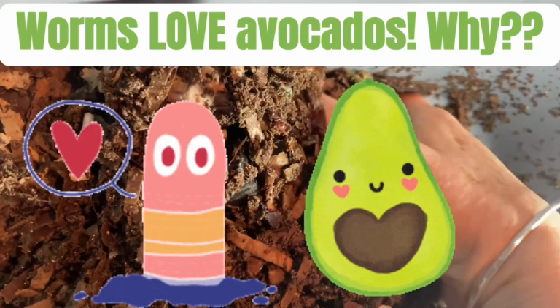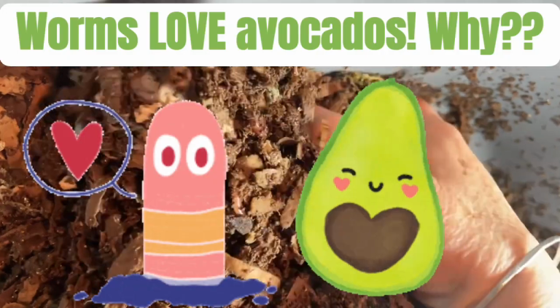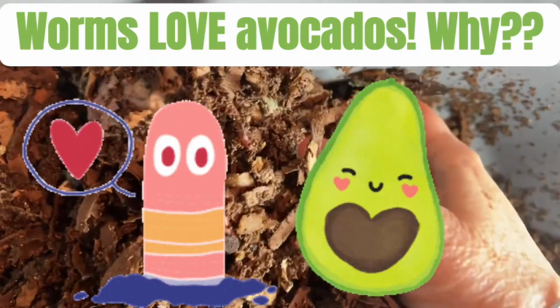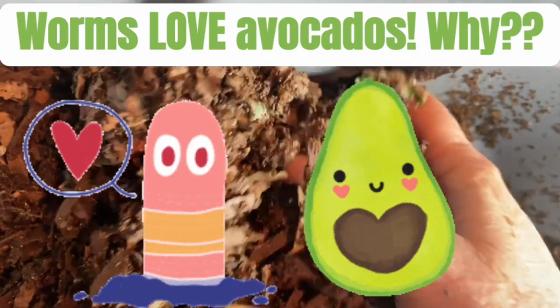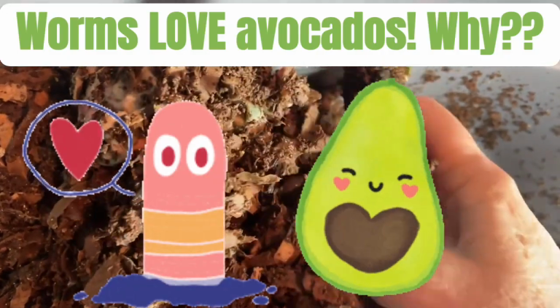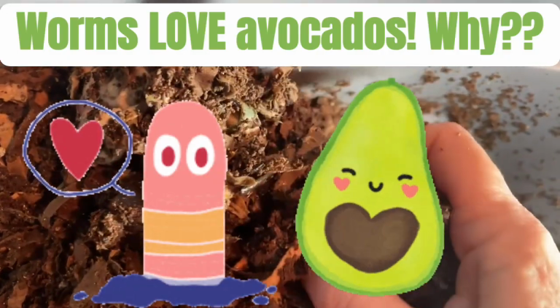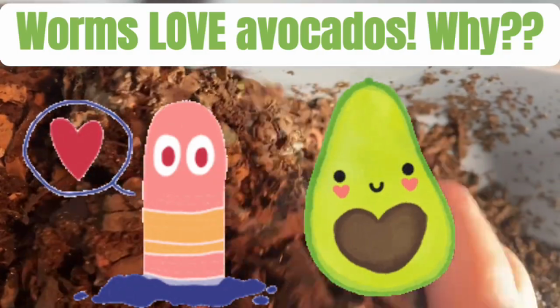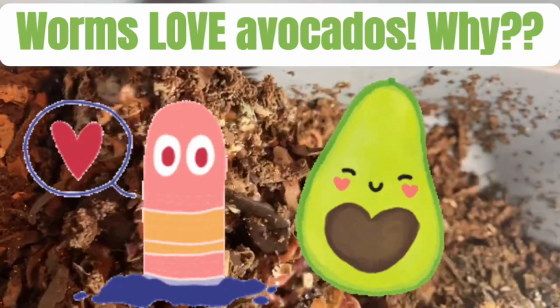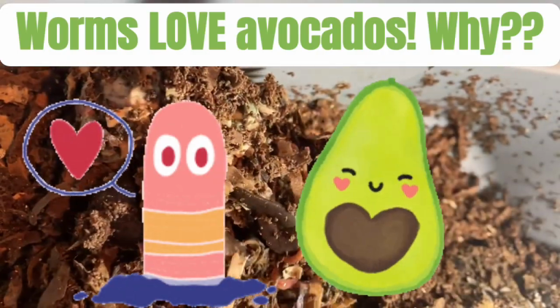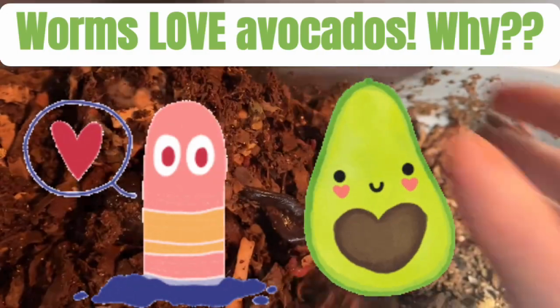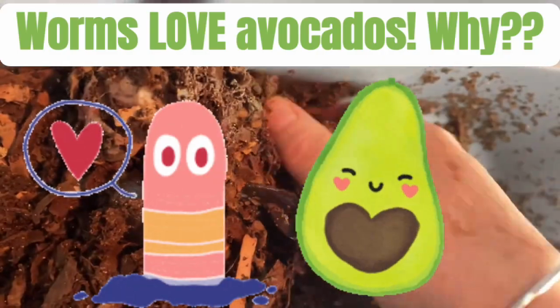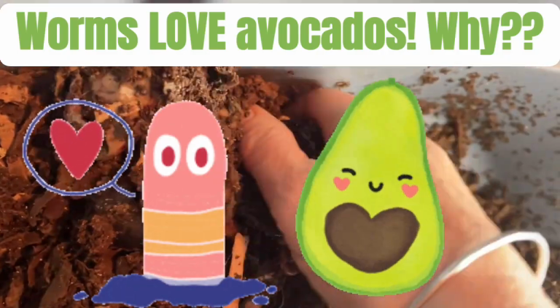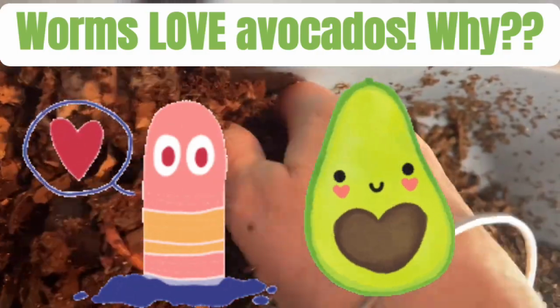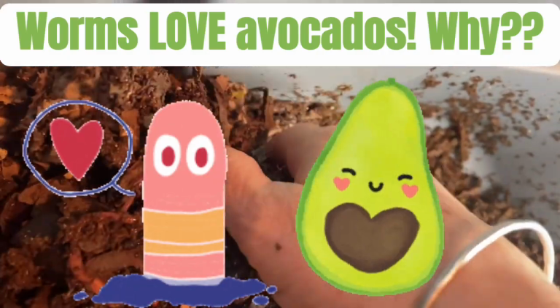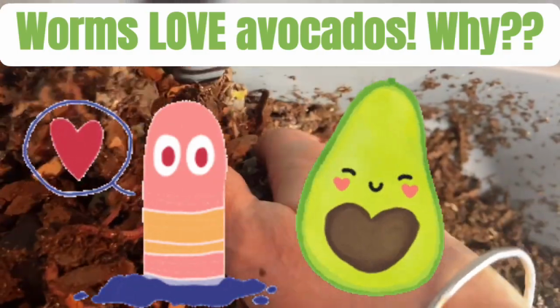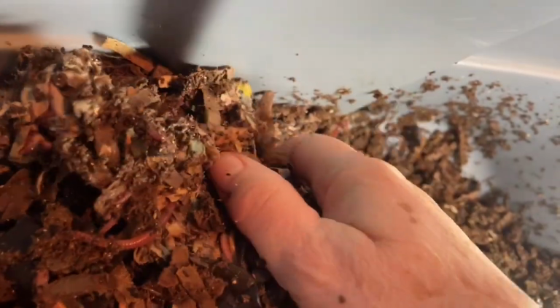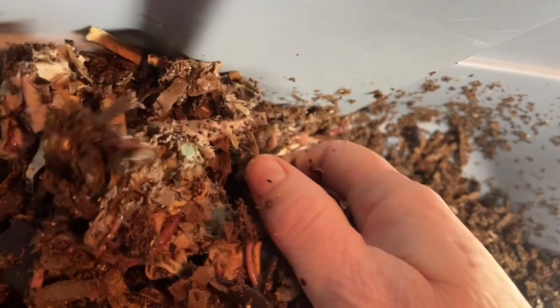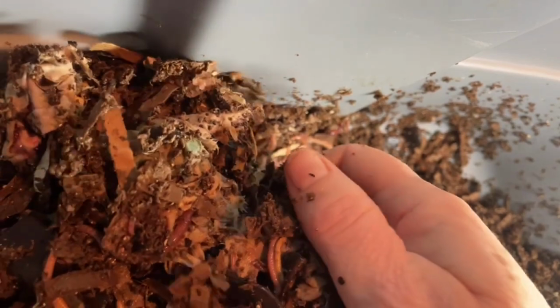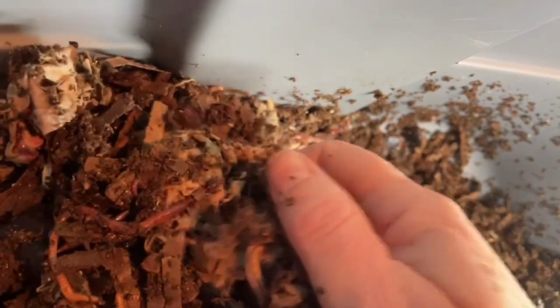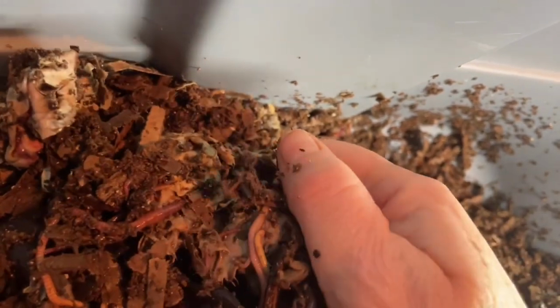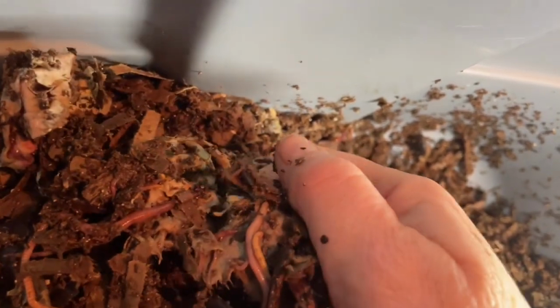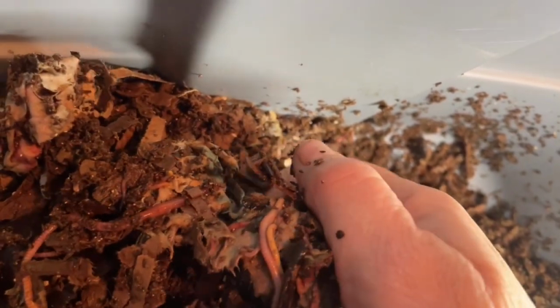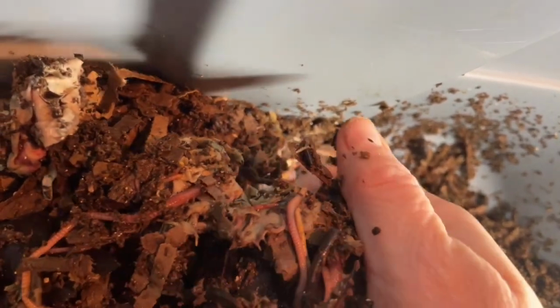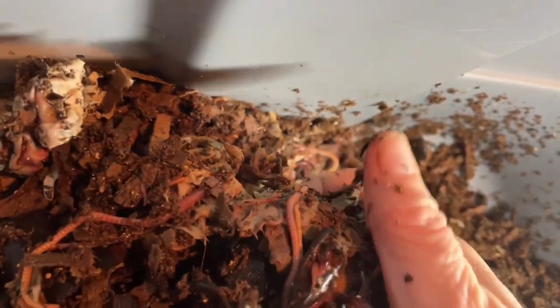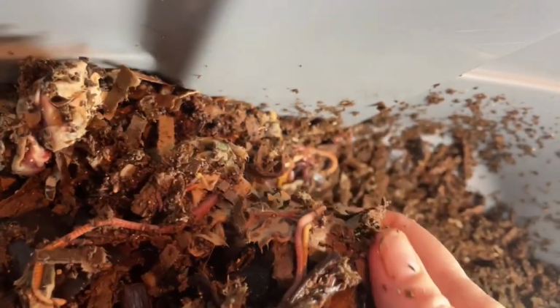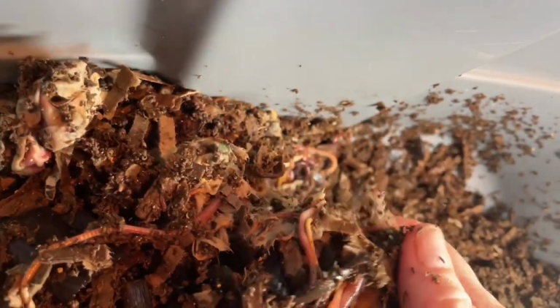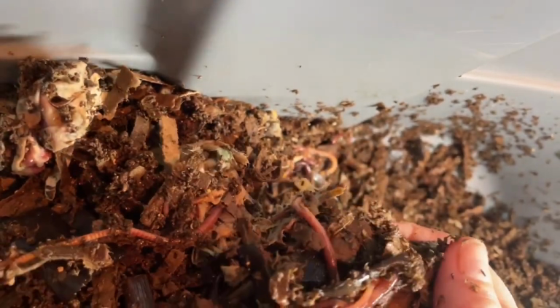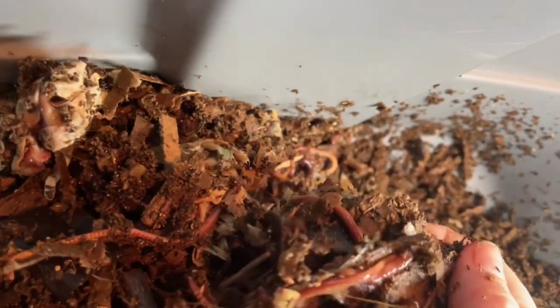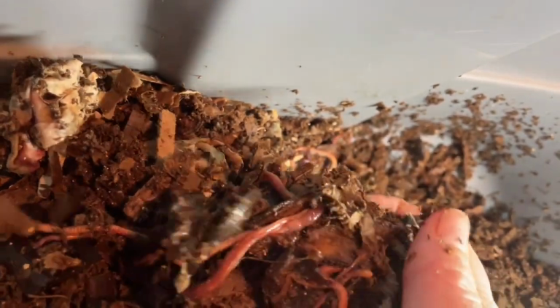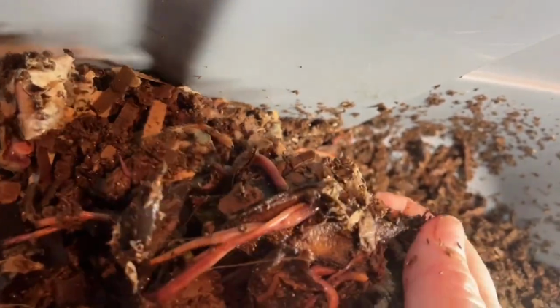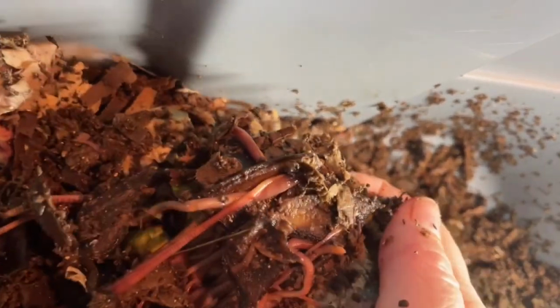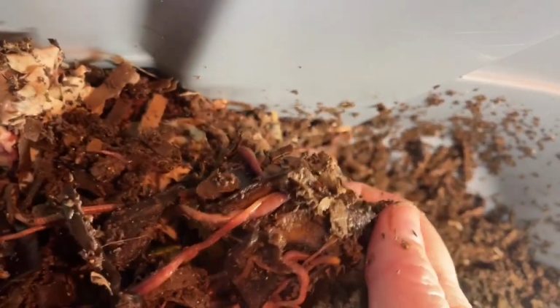I fed my indoor worm bins some avocados that were going brown on us, so let's take a look in the bins just five days later.